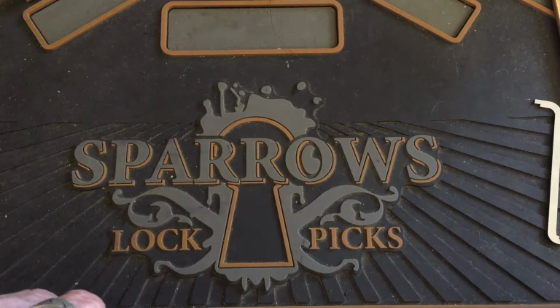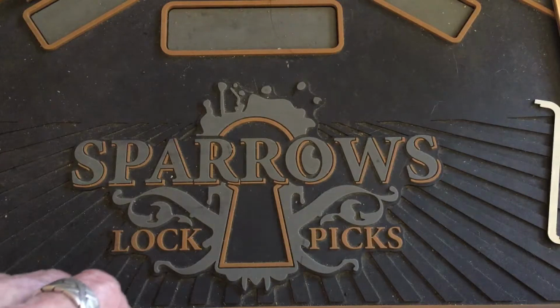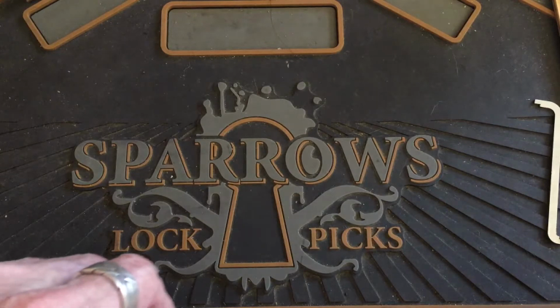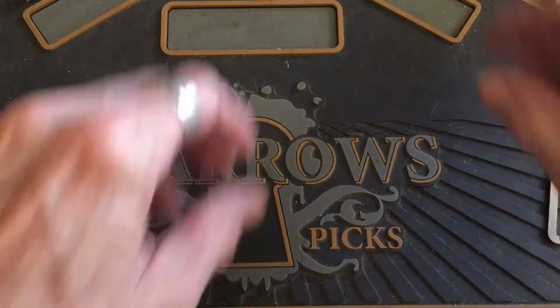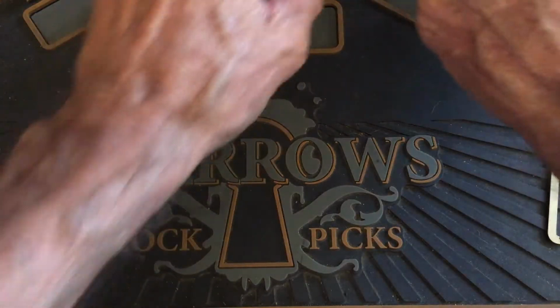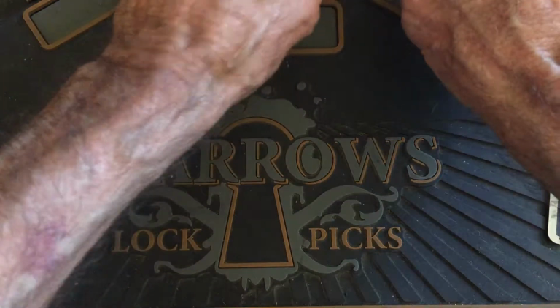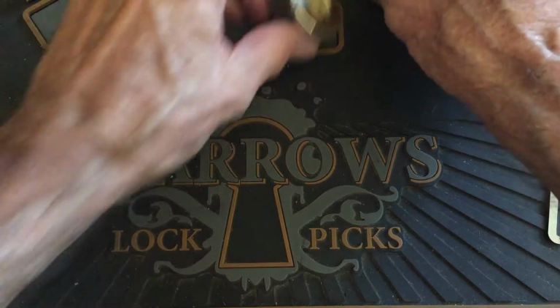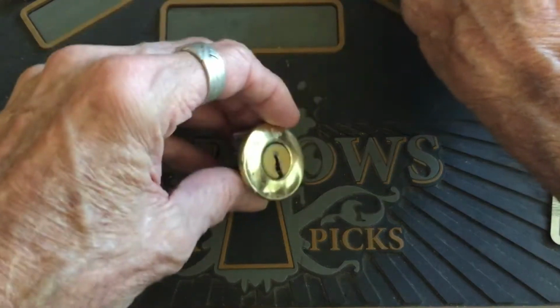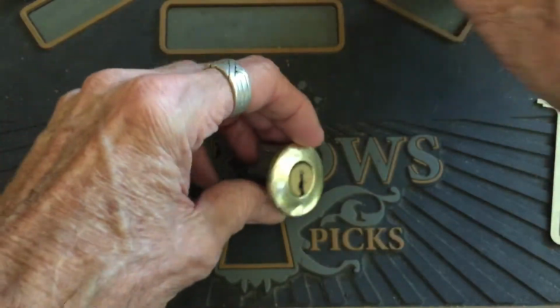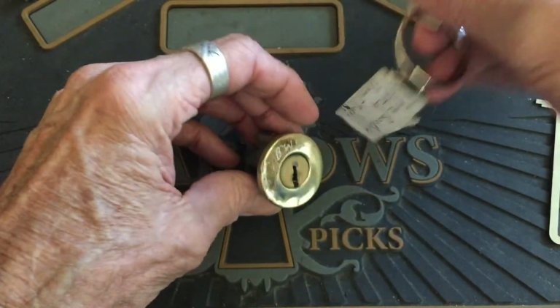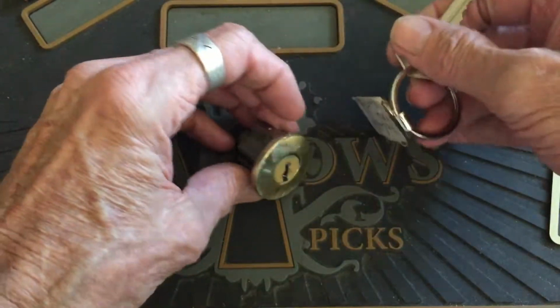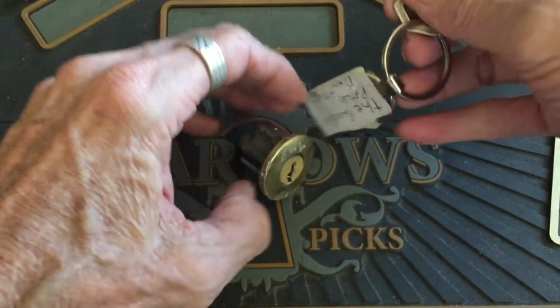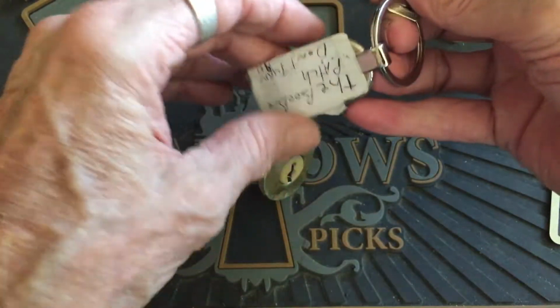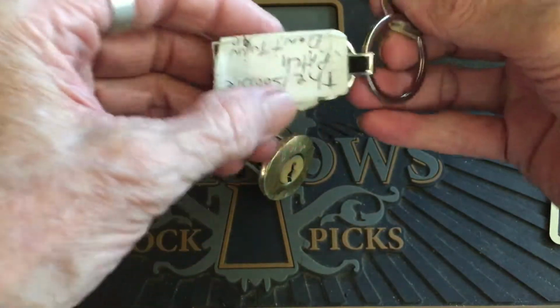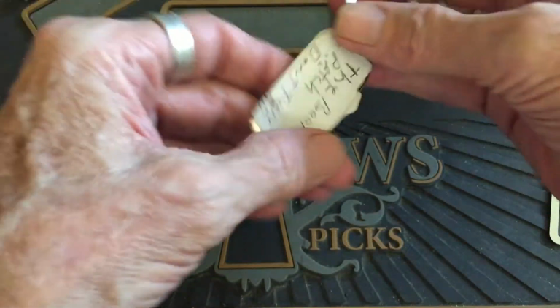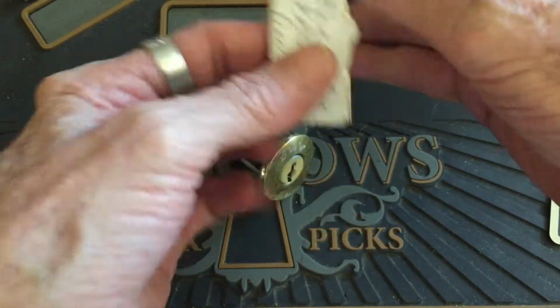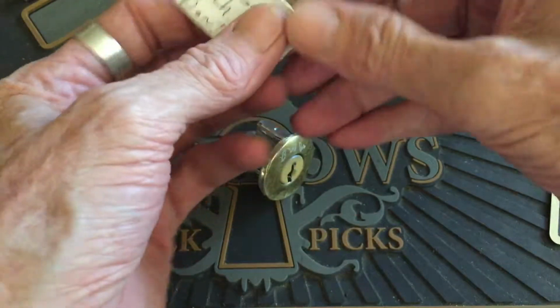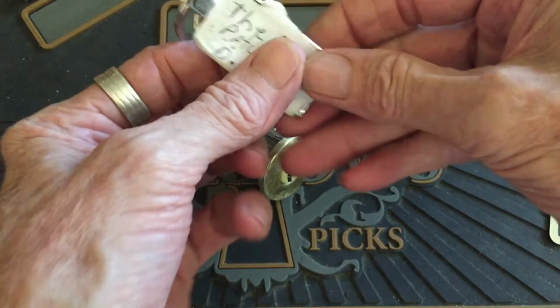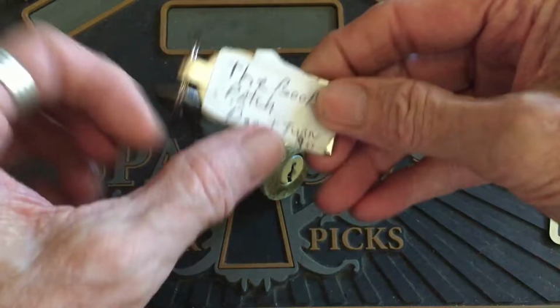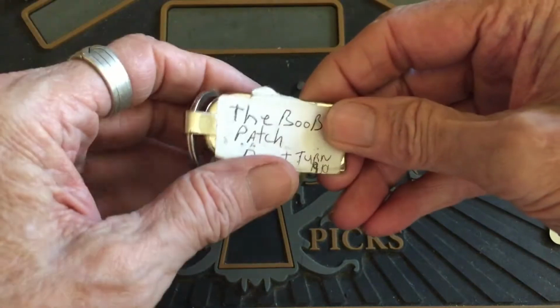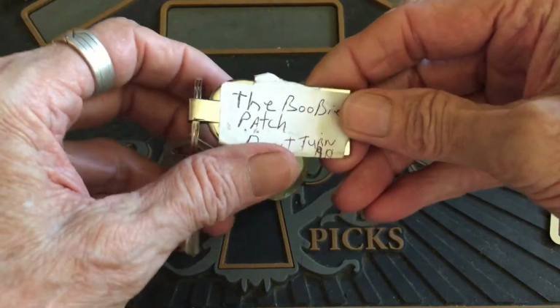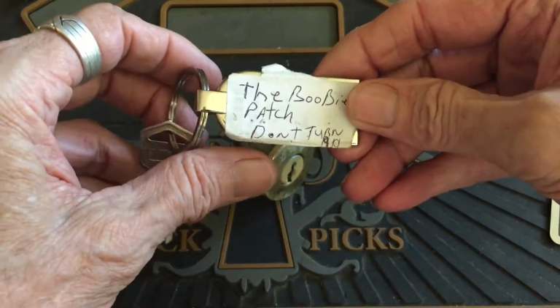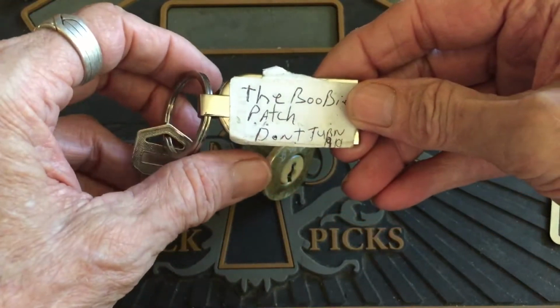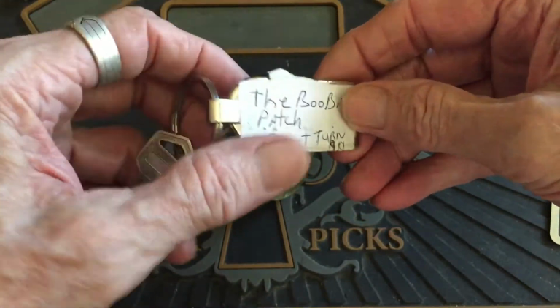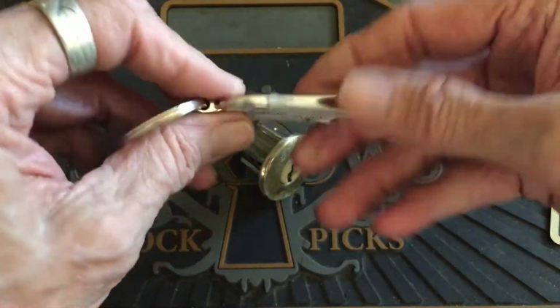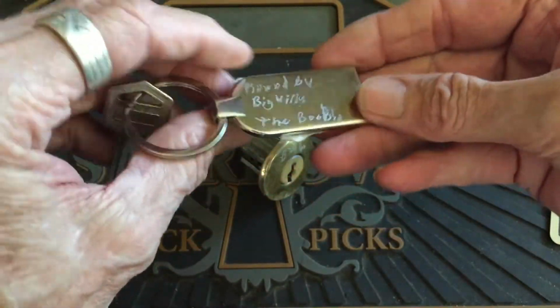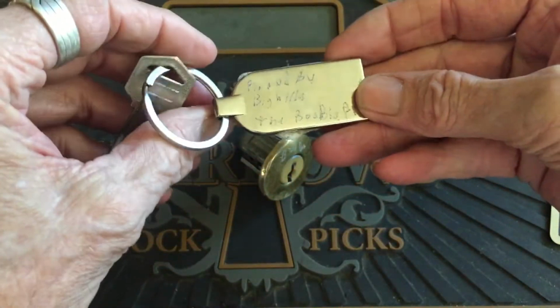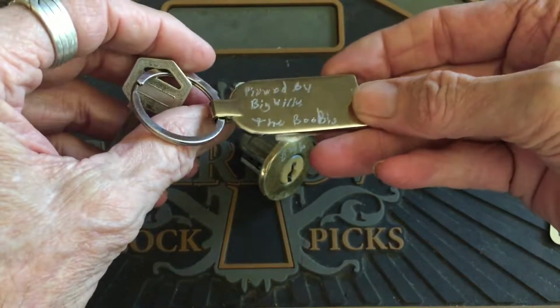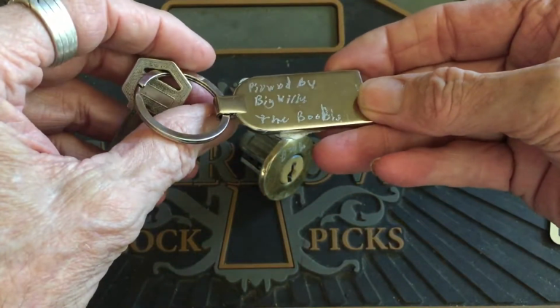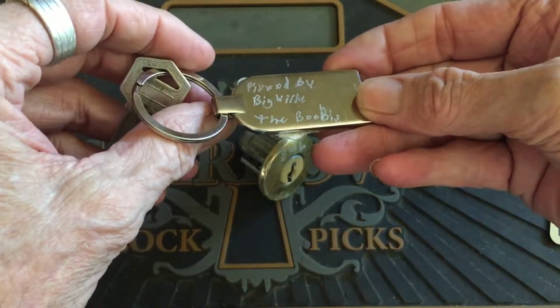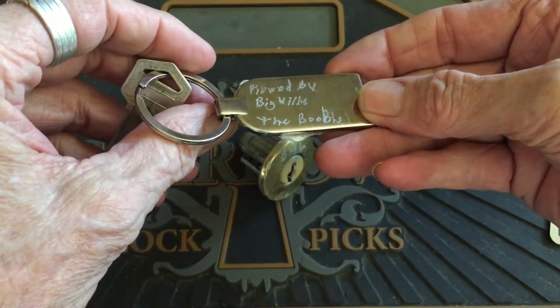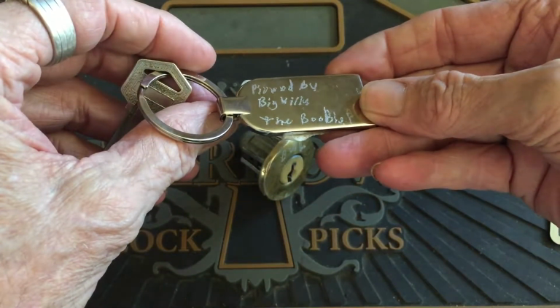Hello, it's Bears back. I've got a lock for you today. It's the booby patch, pinned by Big Willy.